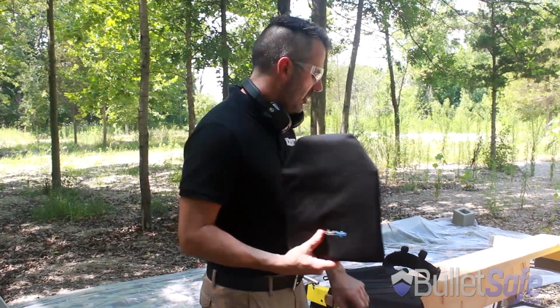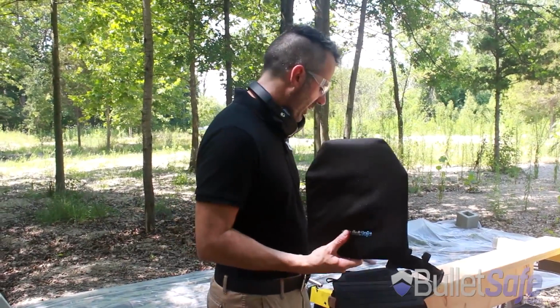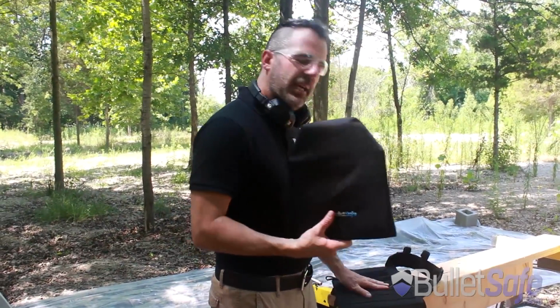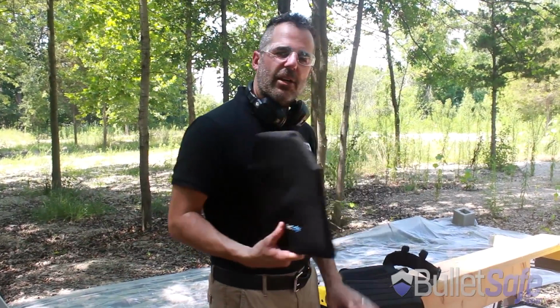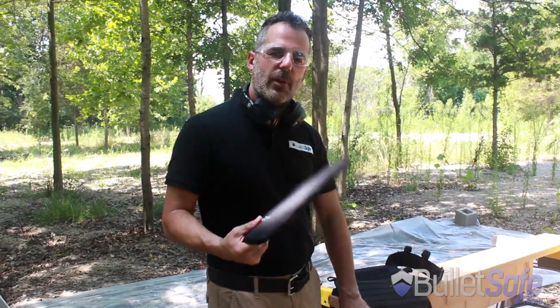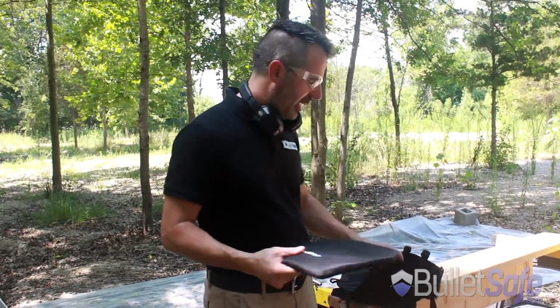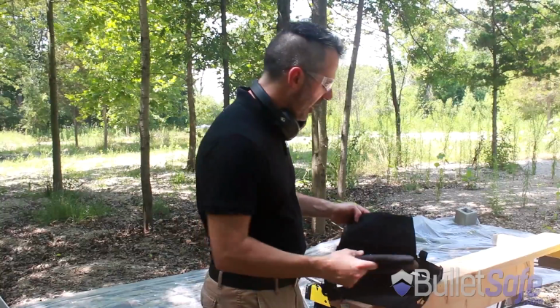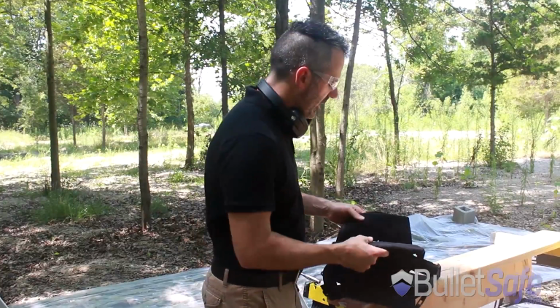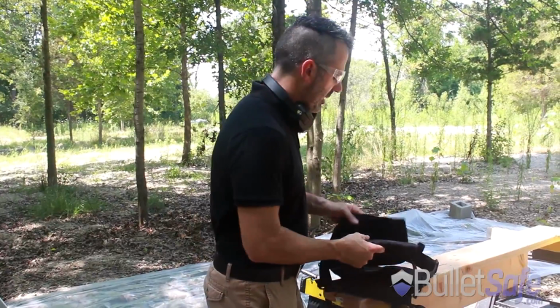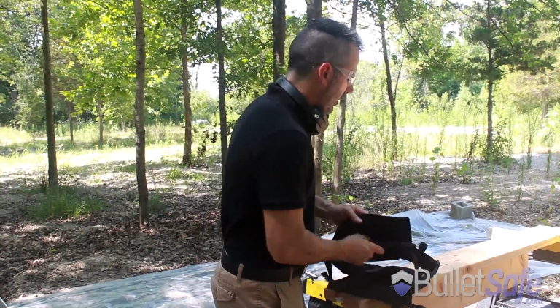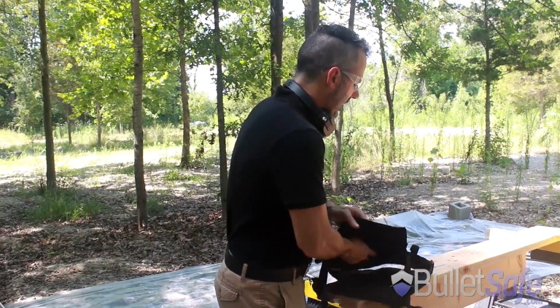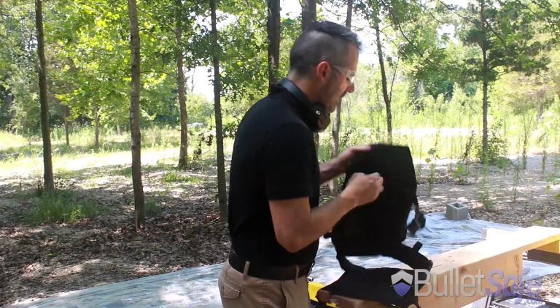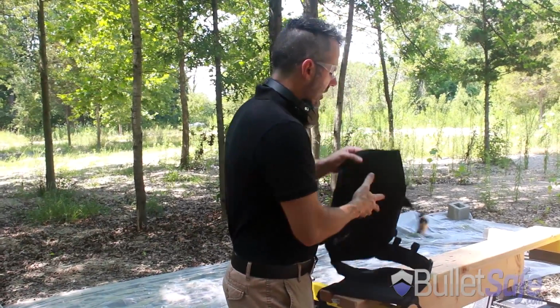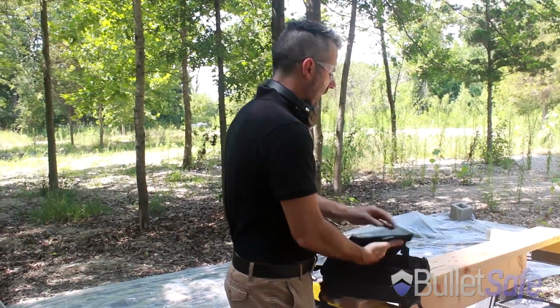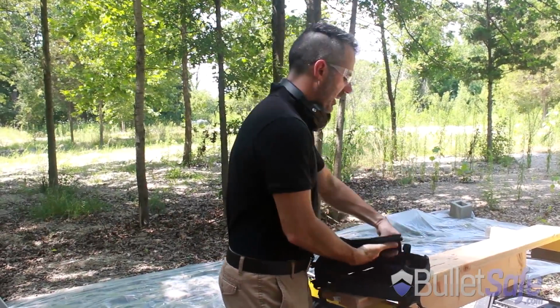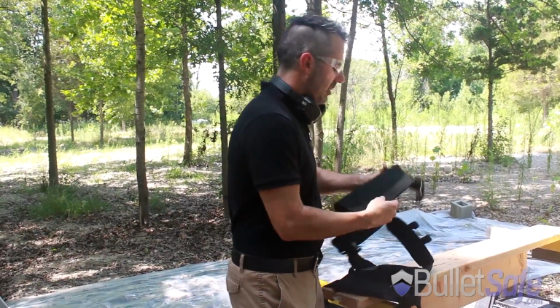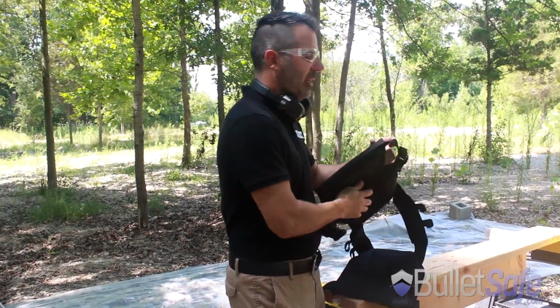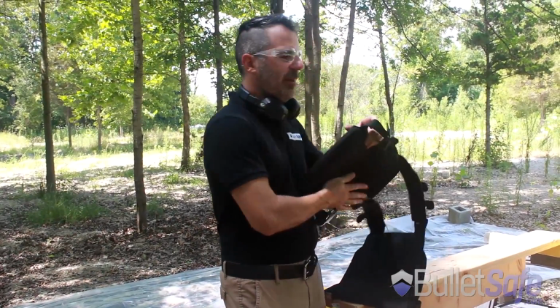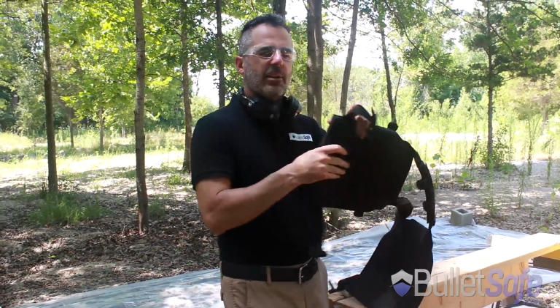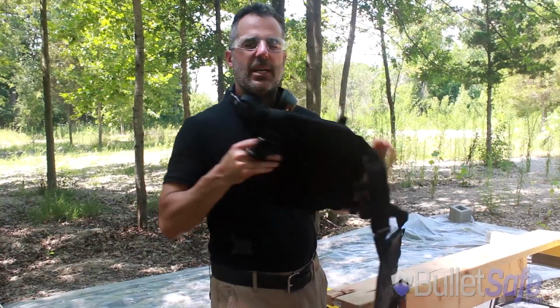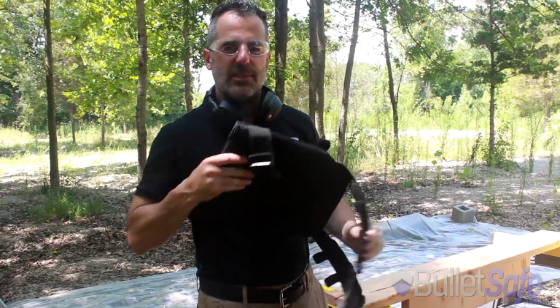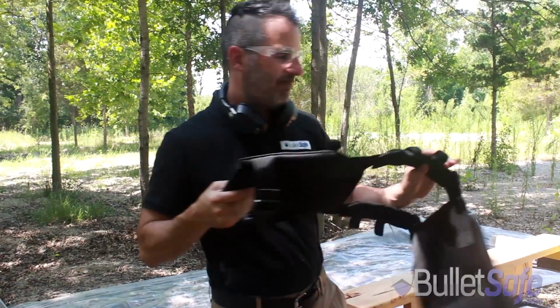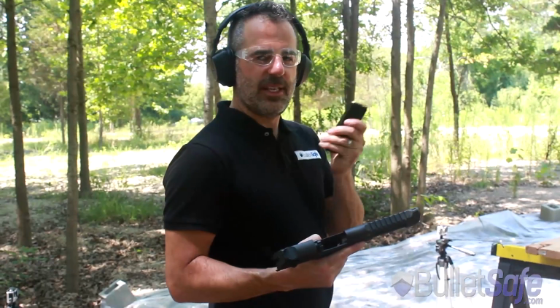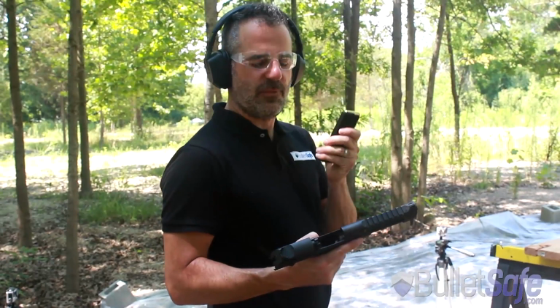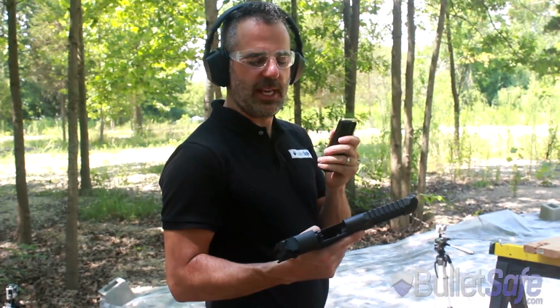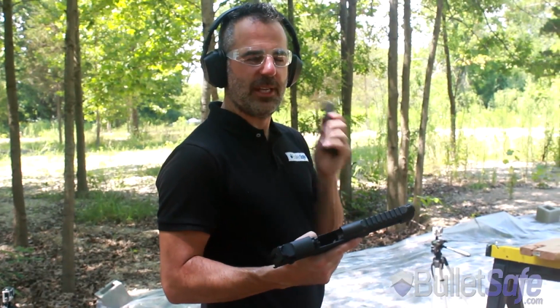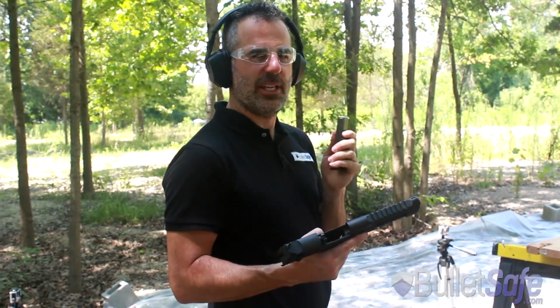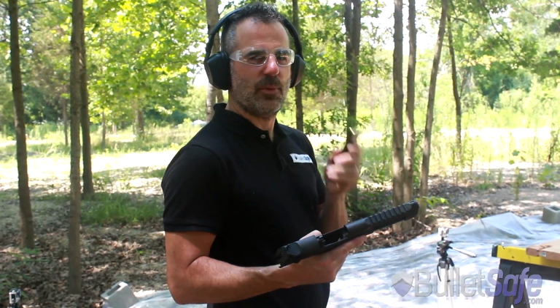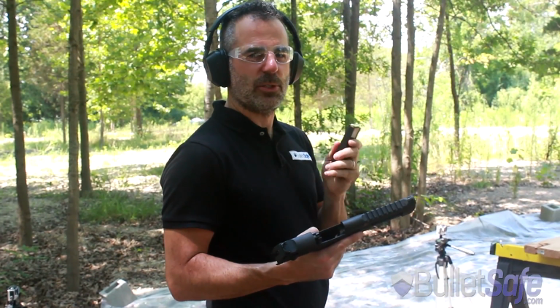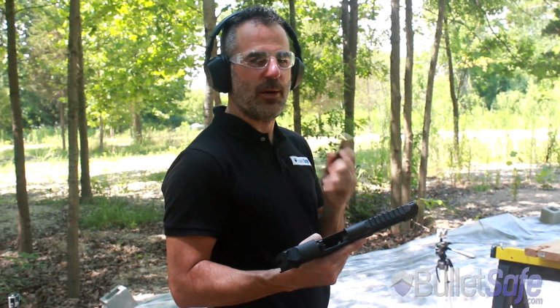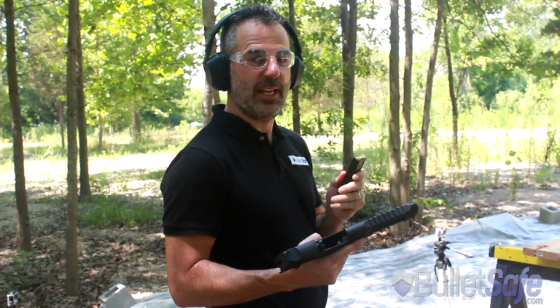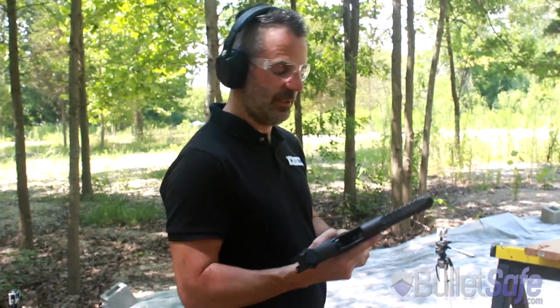If you have a plate carrier or you require a plate carrier, this goes right inside, and then we'll put it on our dummy here and see how it does. This is a 50 caliber Desert Eagle, one of the world's most powerful handguns.